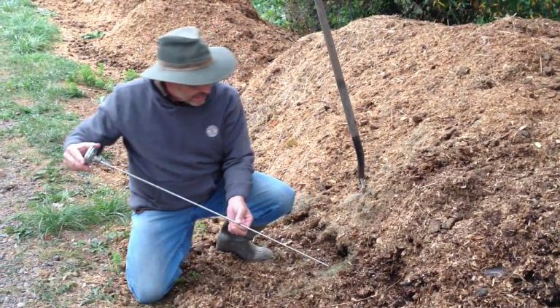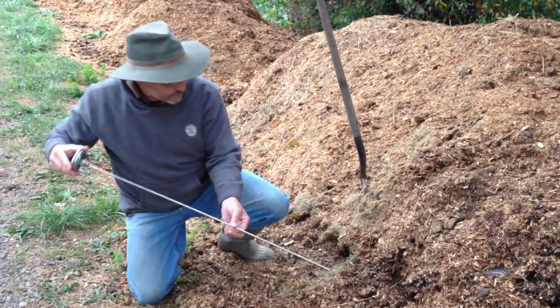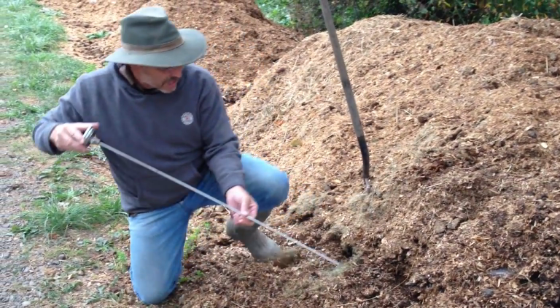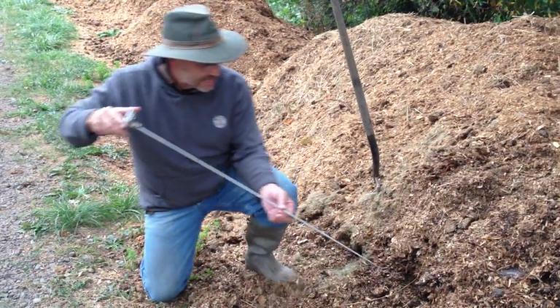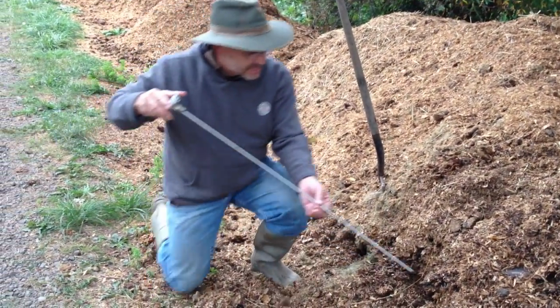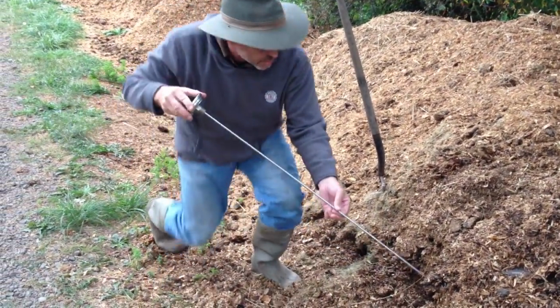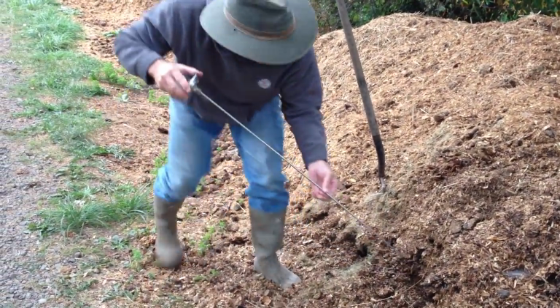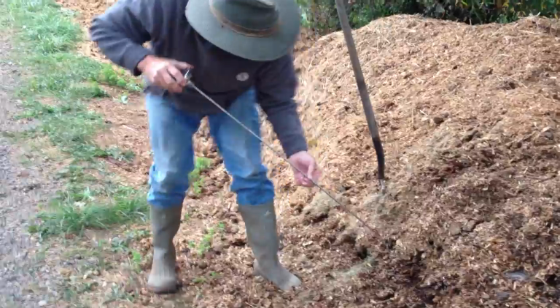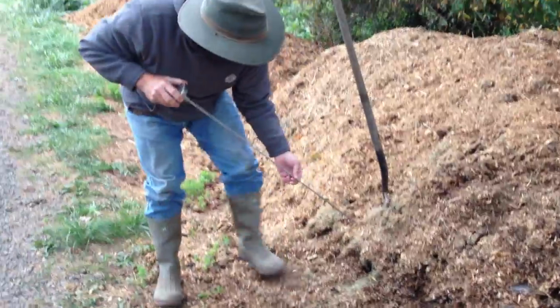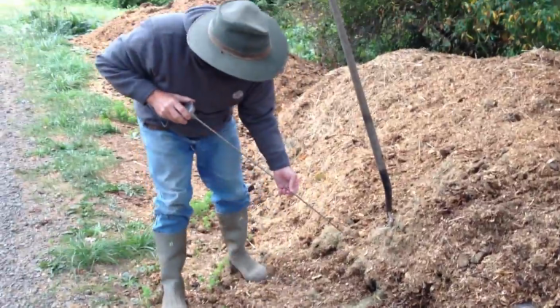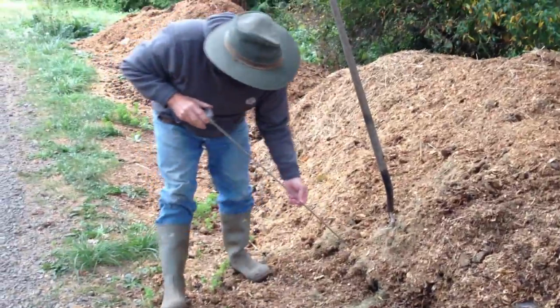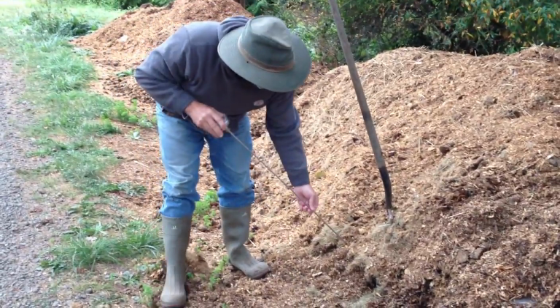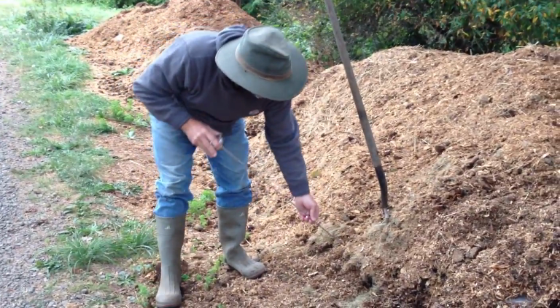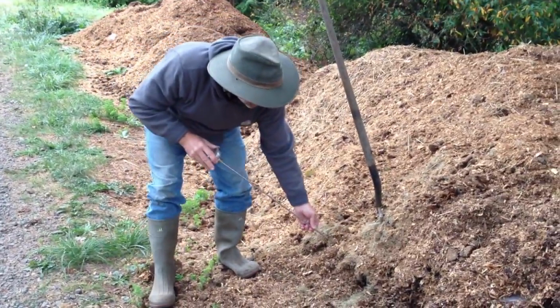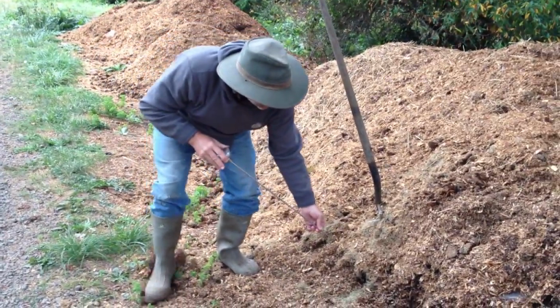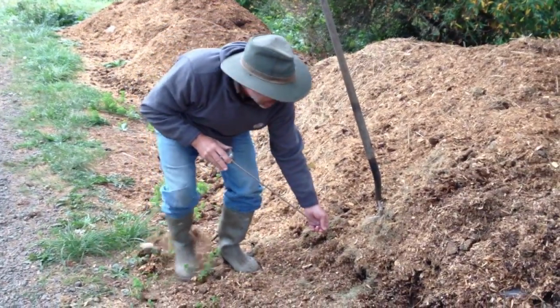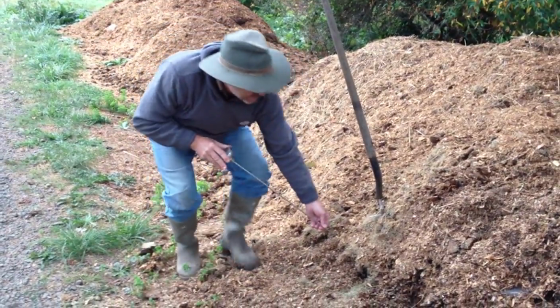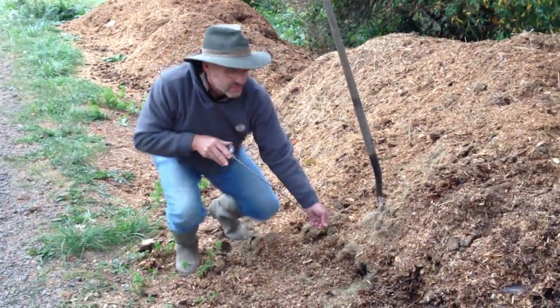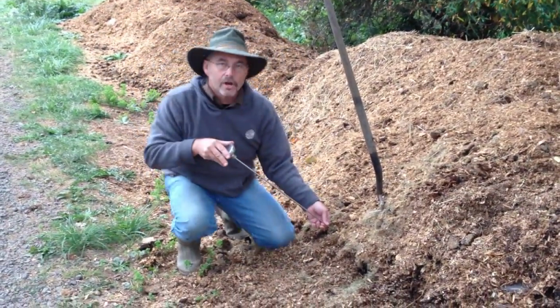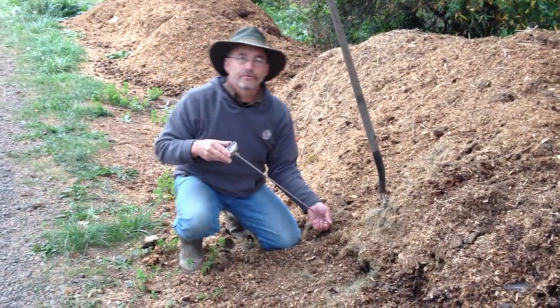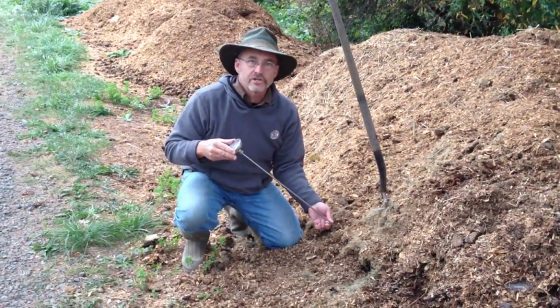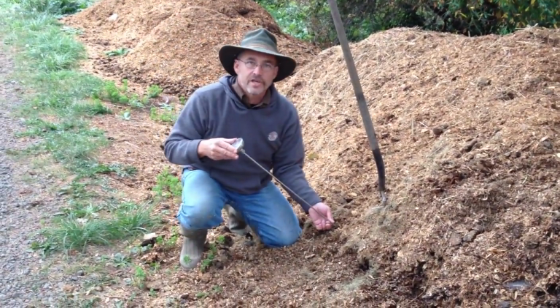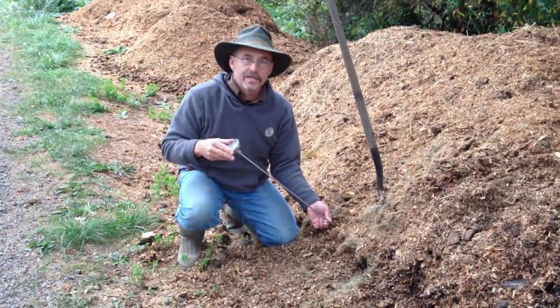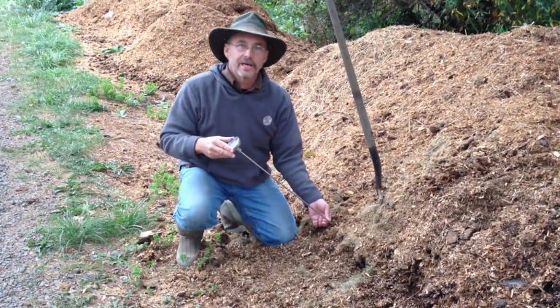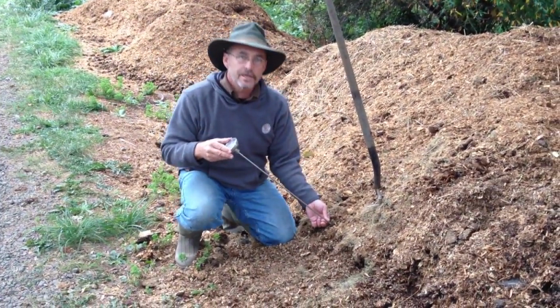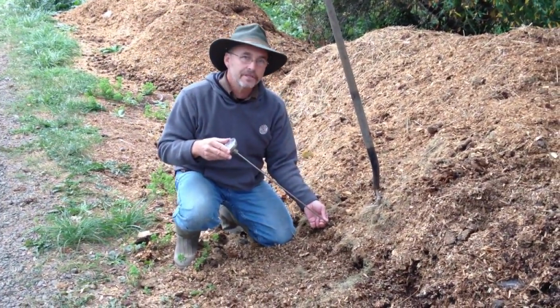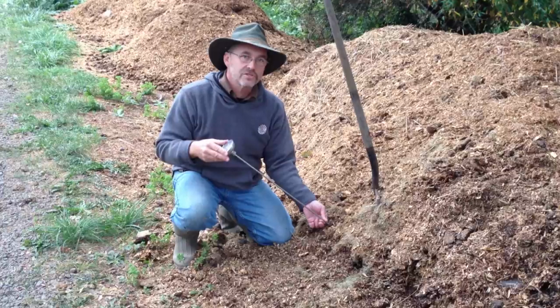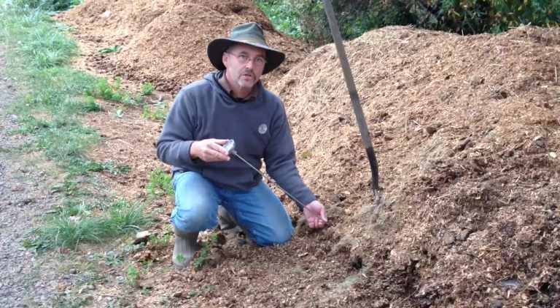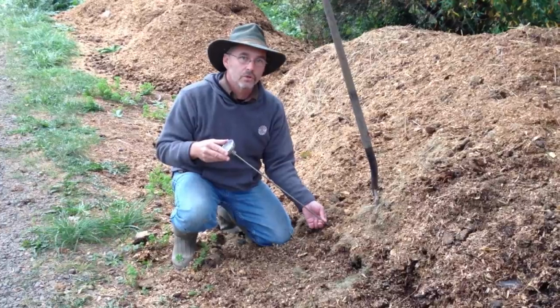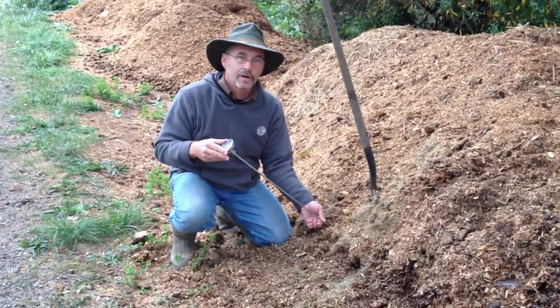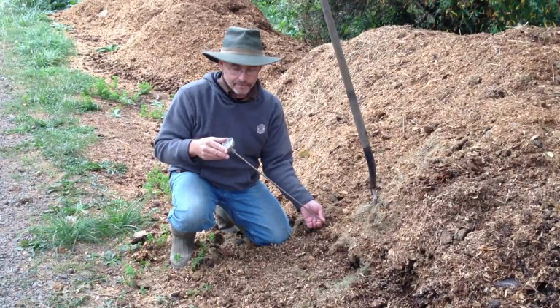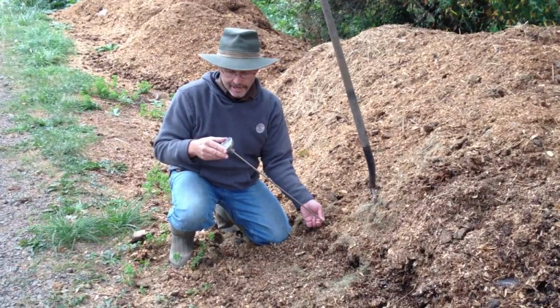If you try to take a temperature down here near the toe of a pile, this is where all the fresh air is coming in and typically this is the cold part of the pile.